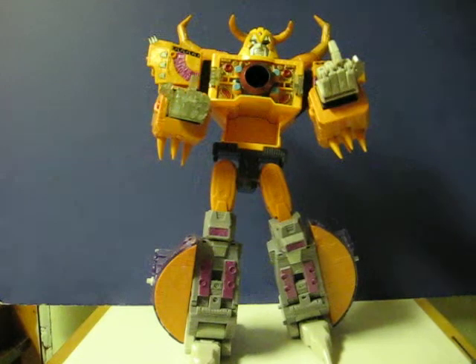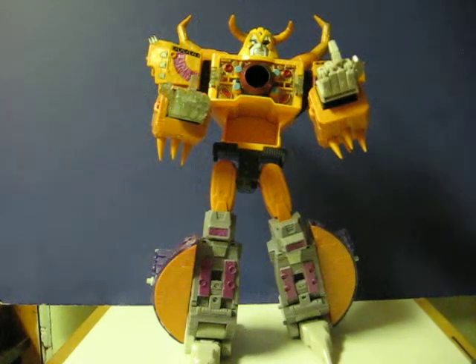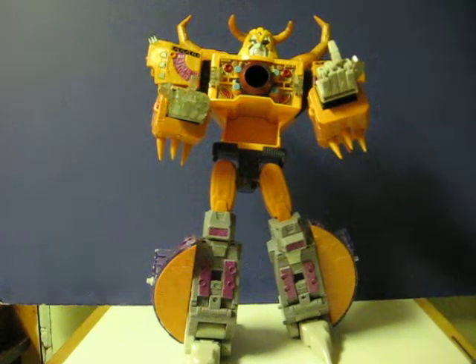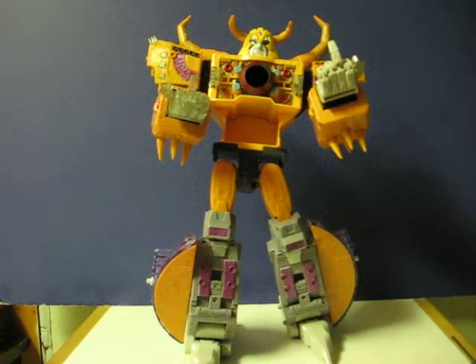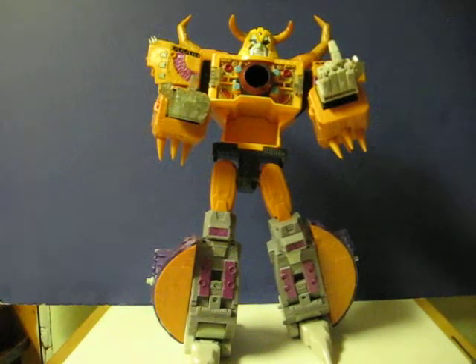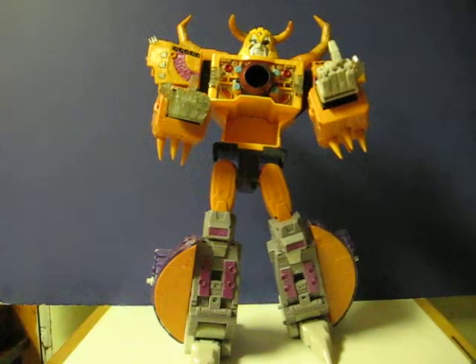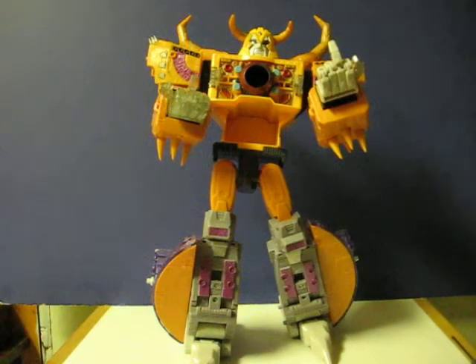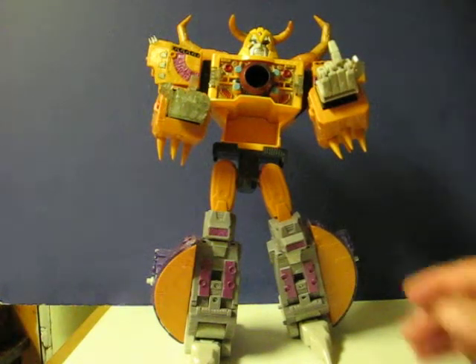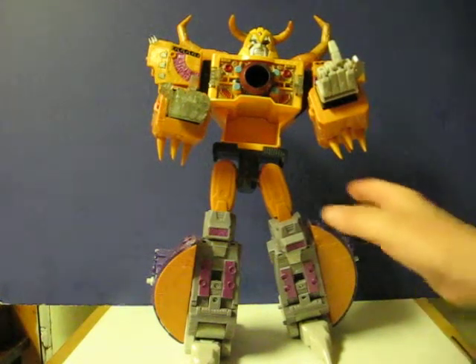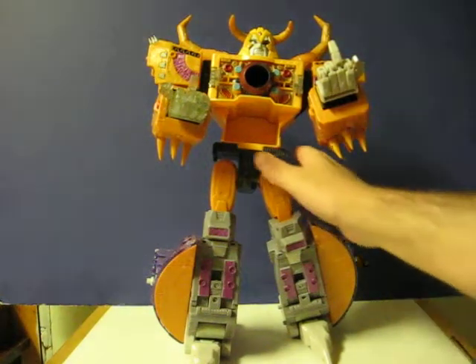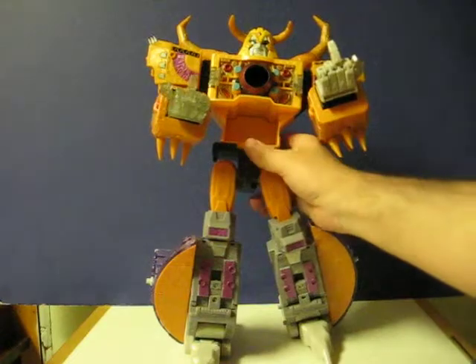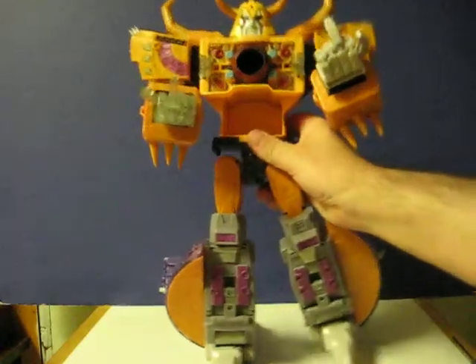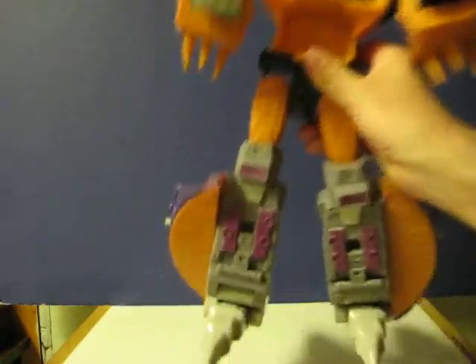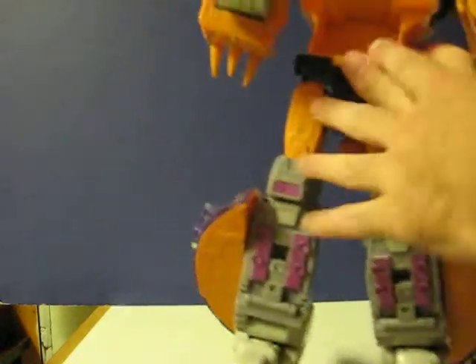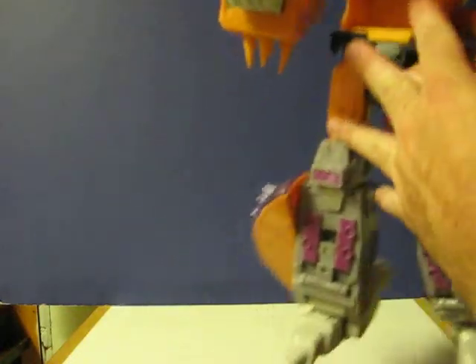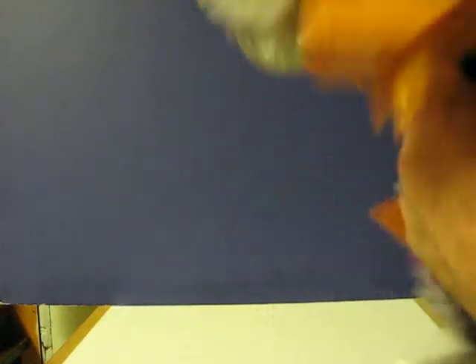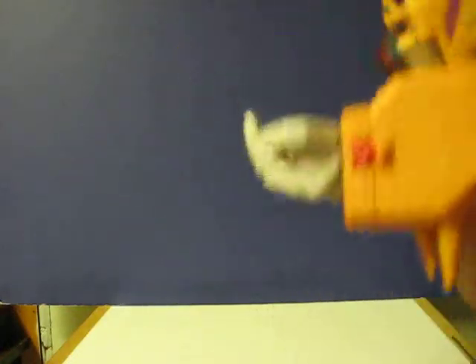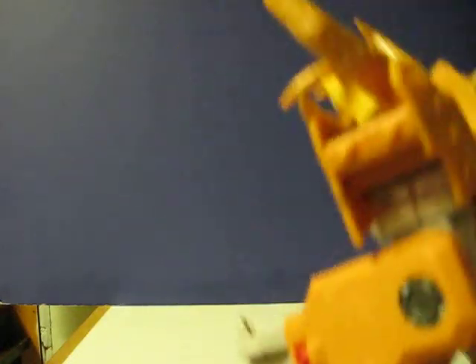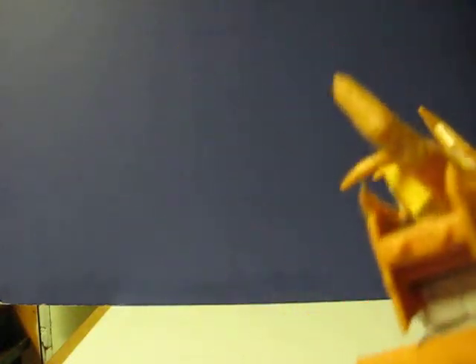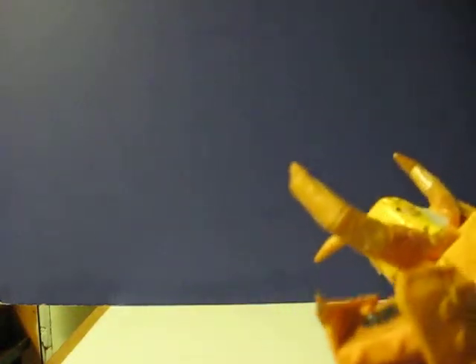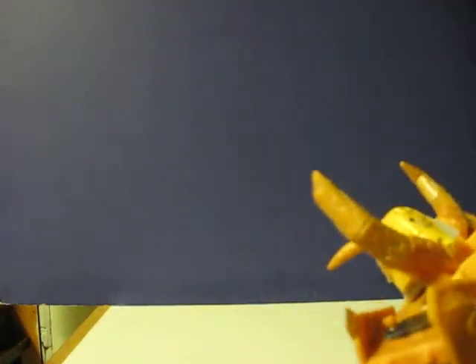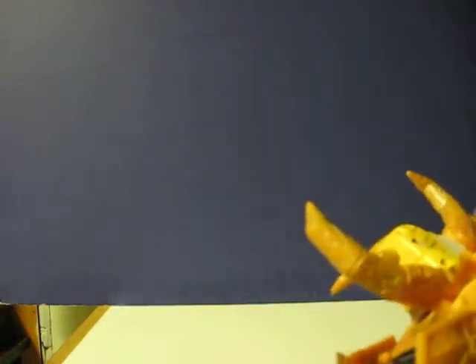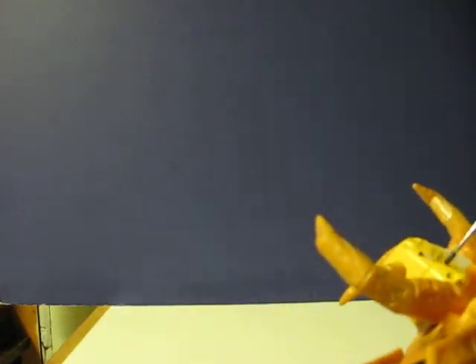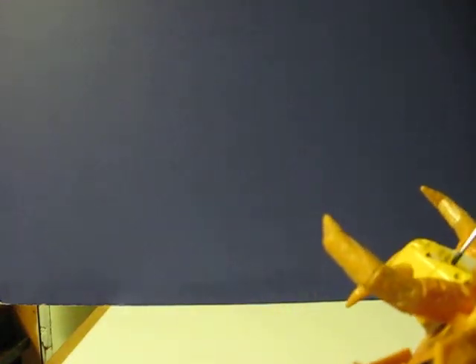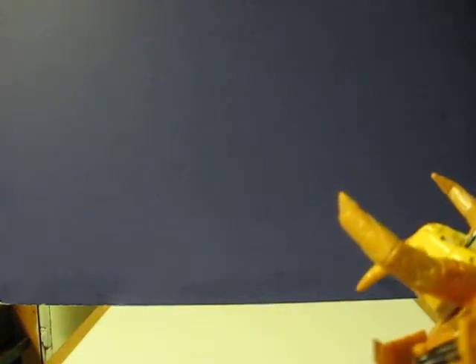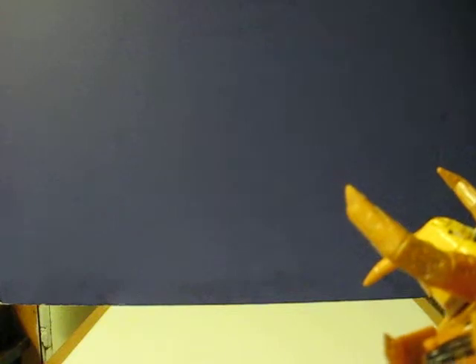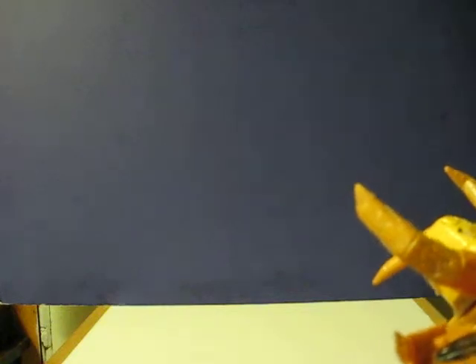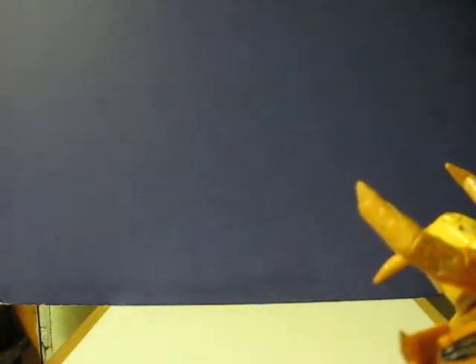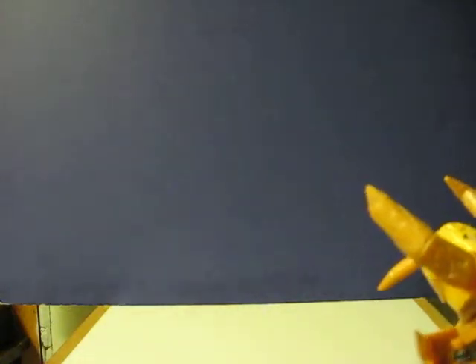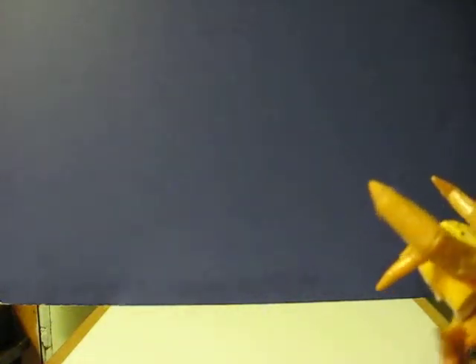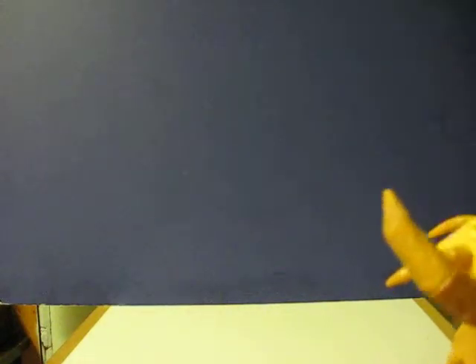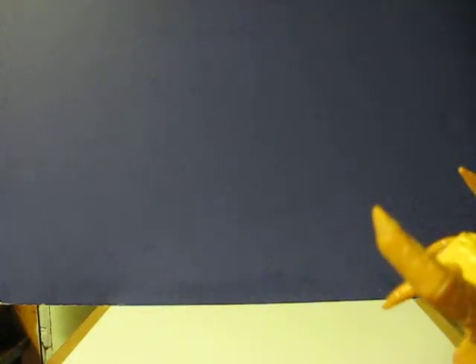He also has a battery compartment in the back of his head. I'll go ahead and put batteries in now — it causes his eyes to flash.